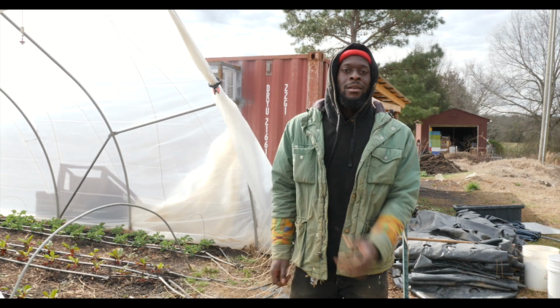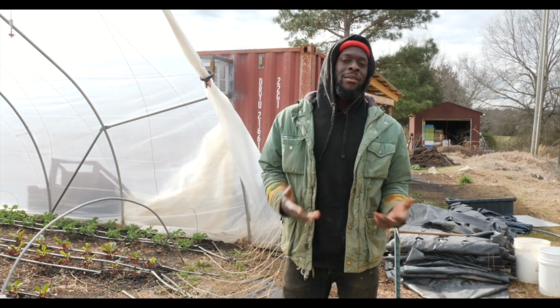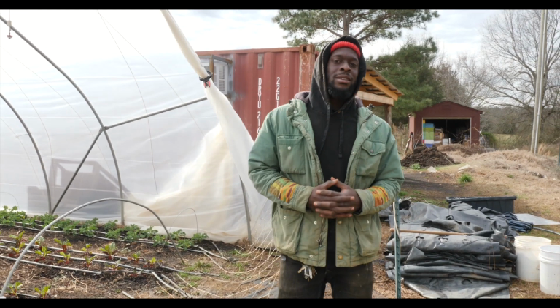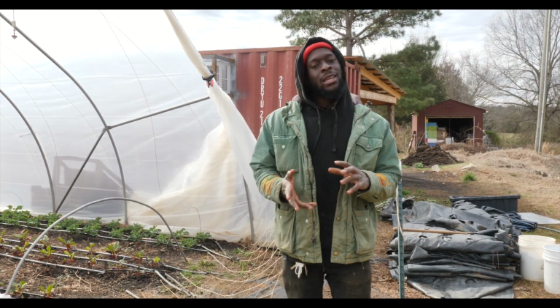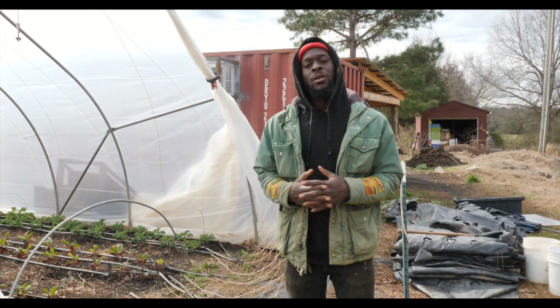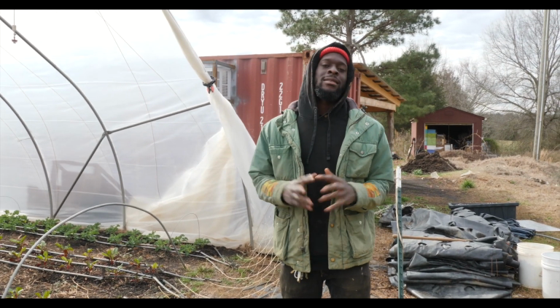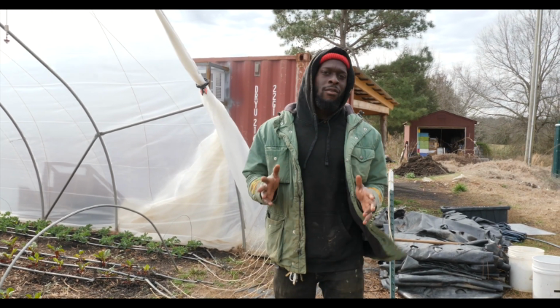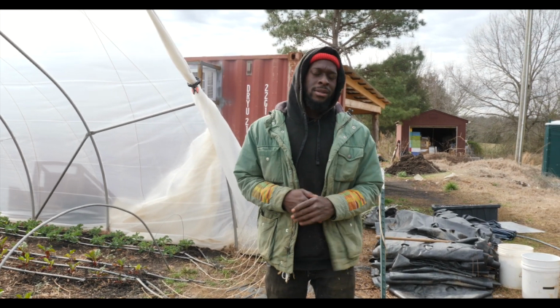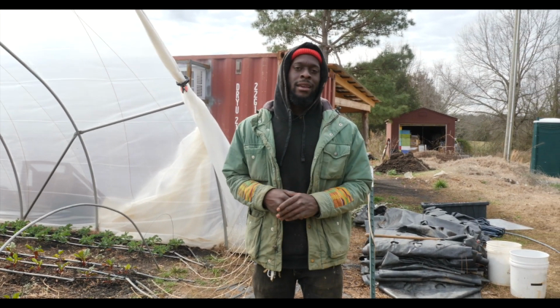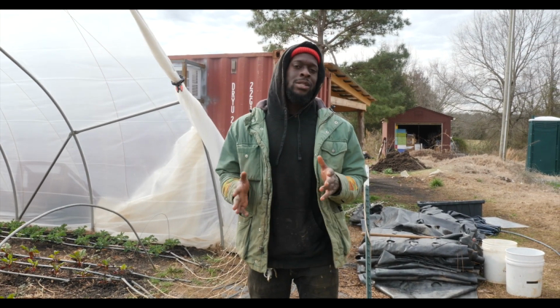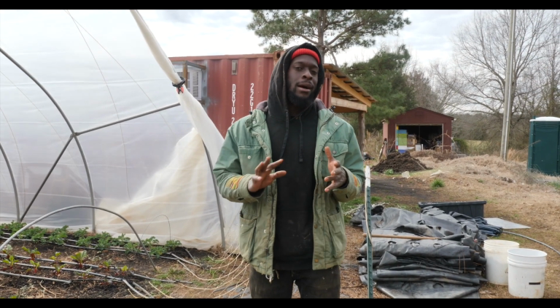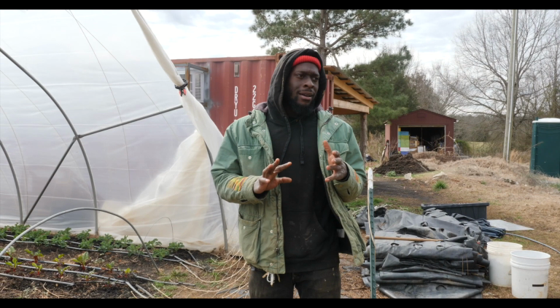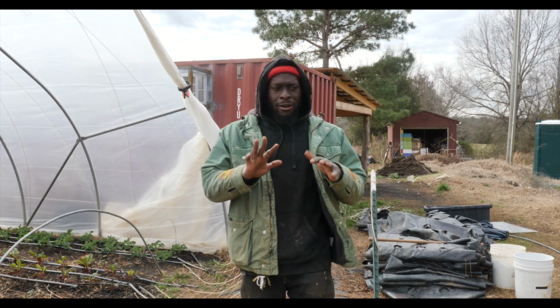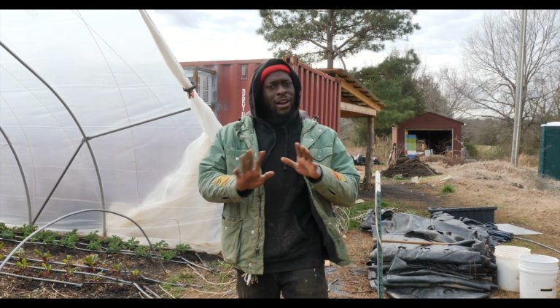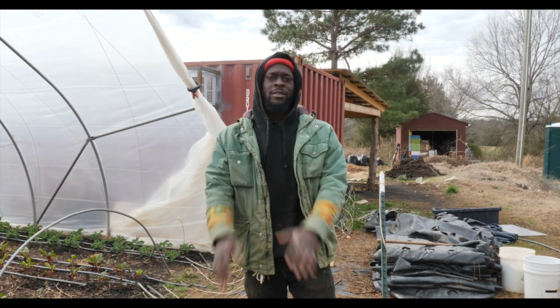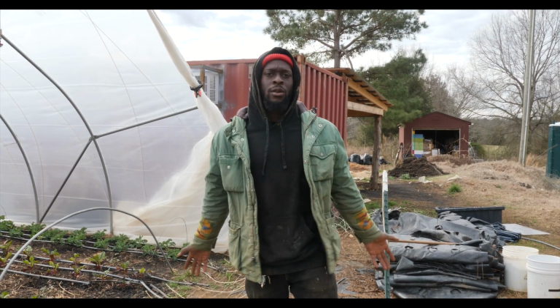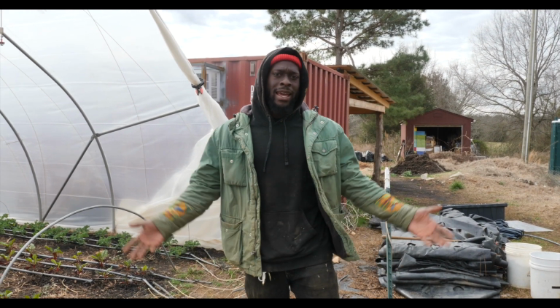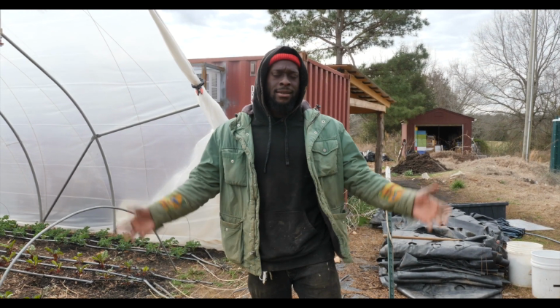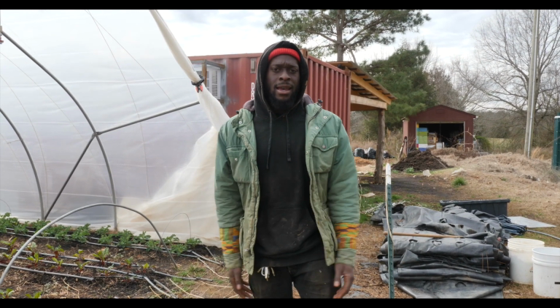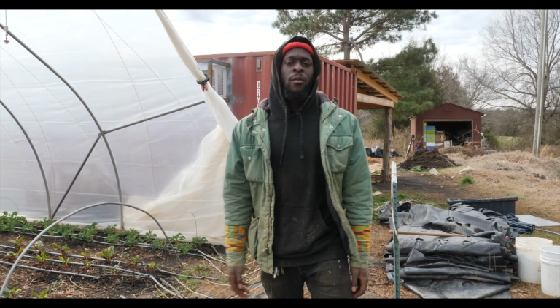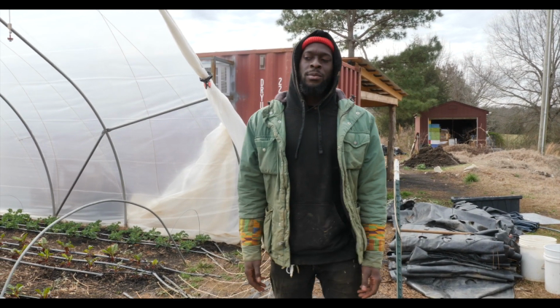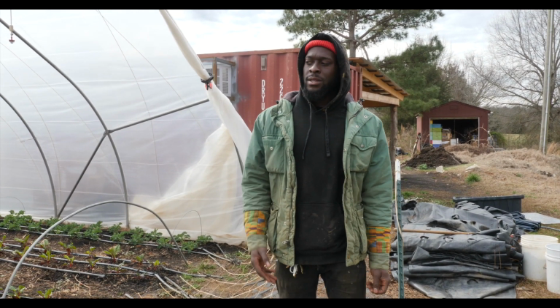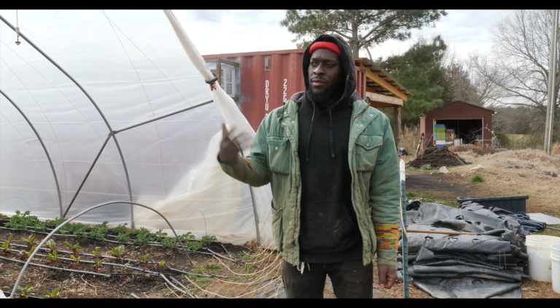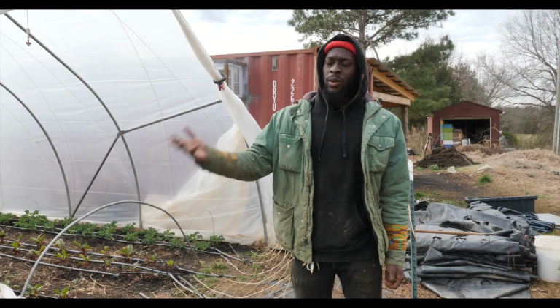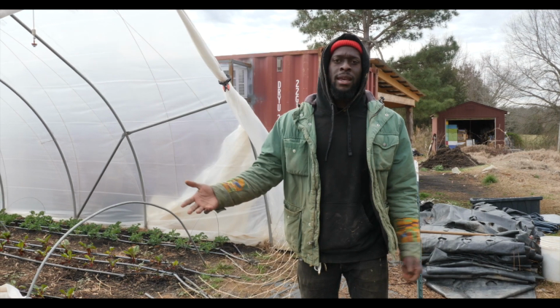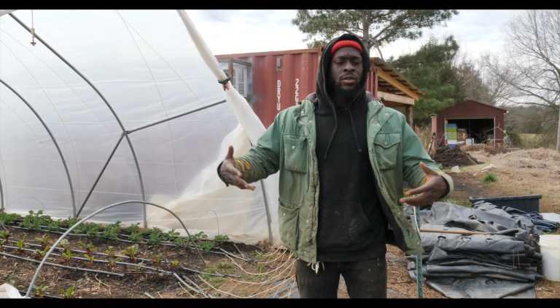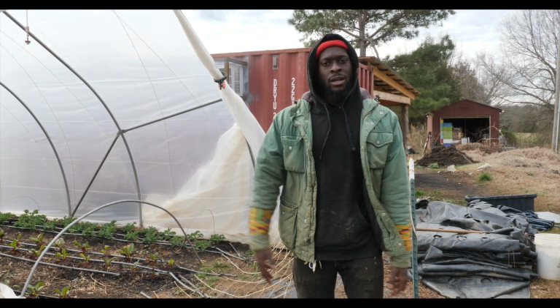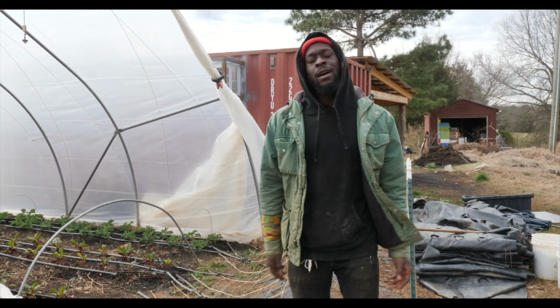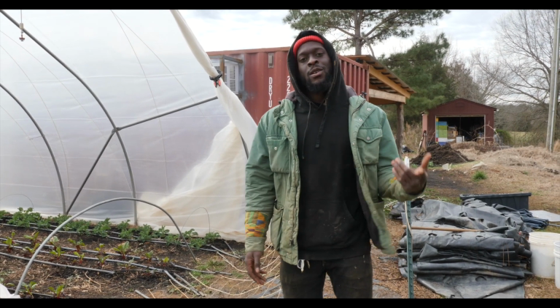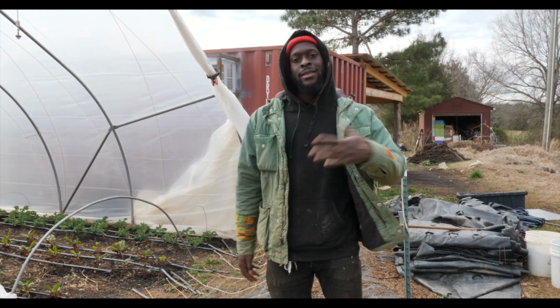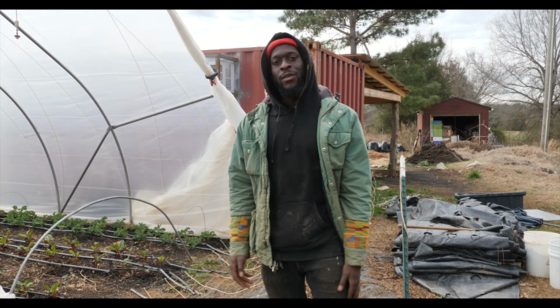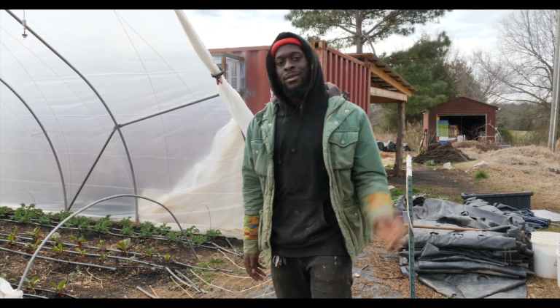What's up everybody, just wanted to give you all a quick Sankofa Farms update. I know it's been about four or five months since you all have last seen us, but I want to give you all a quick update and a quick tour of how things are going here at Sankofa Farms.